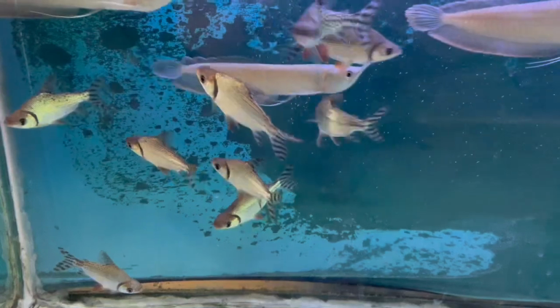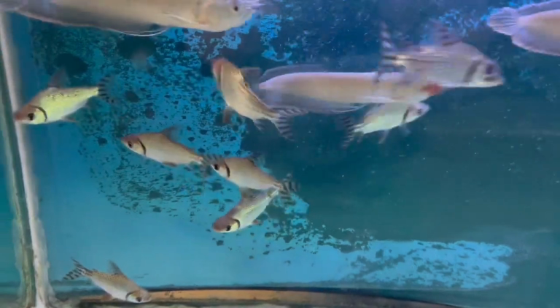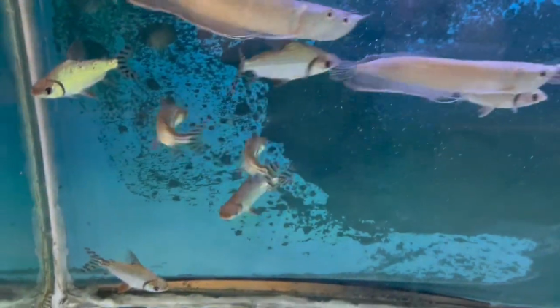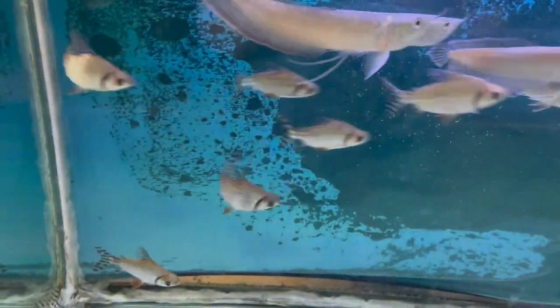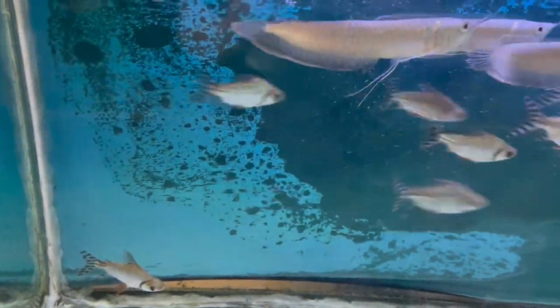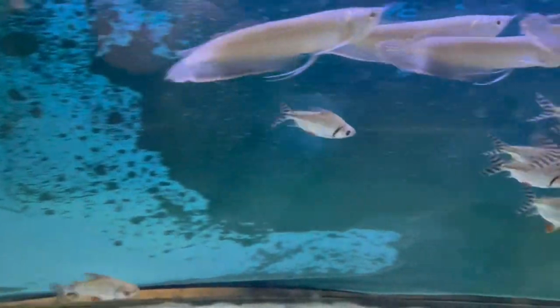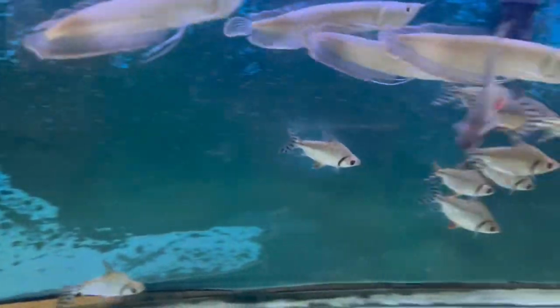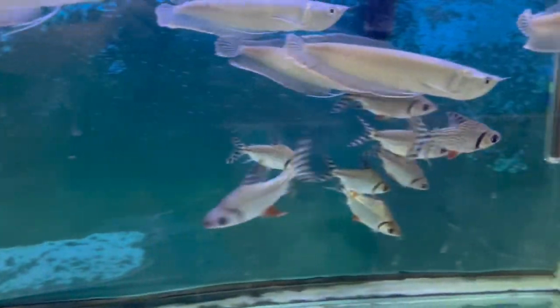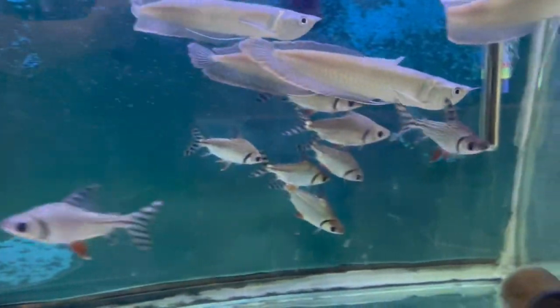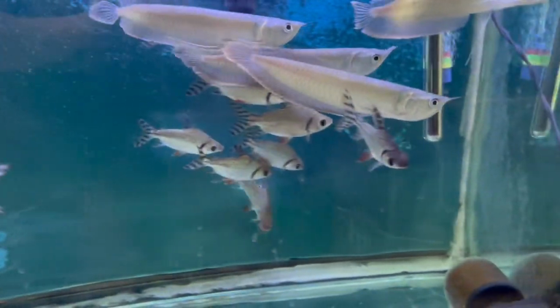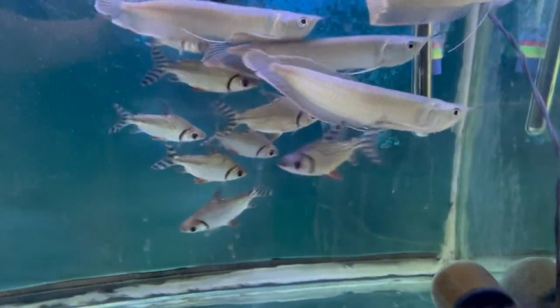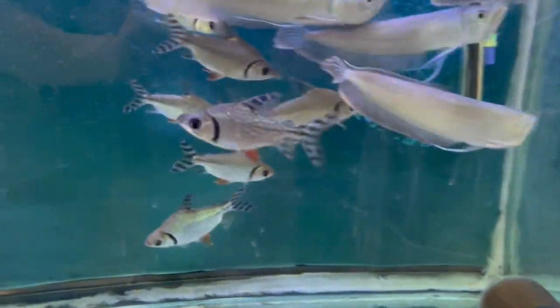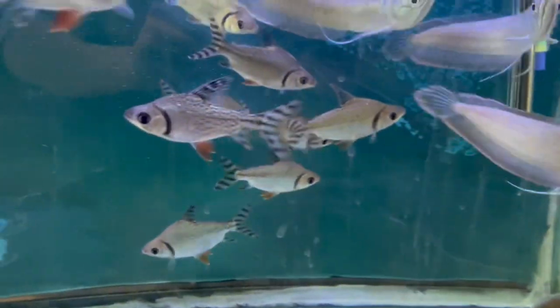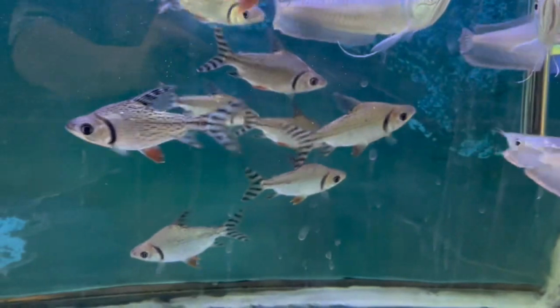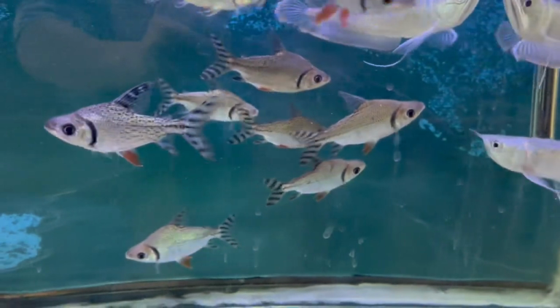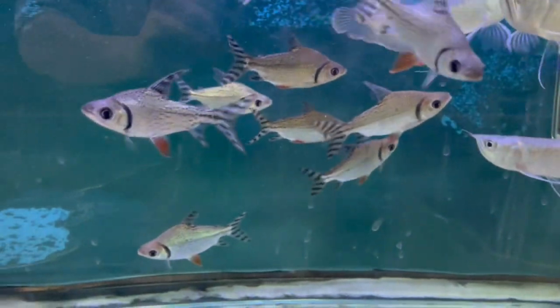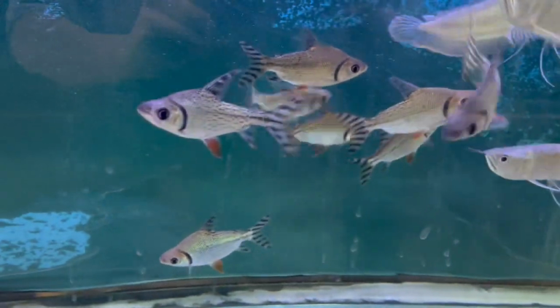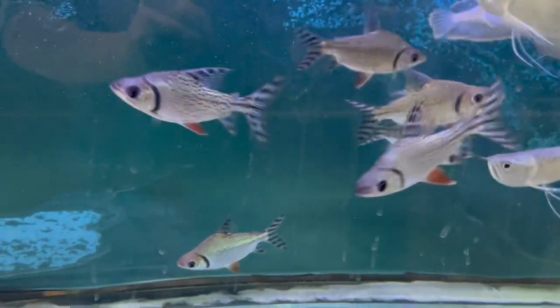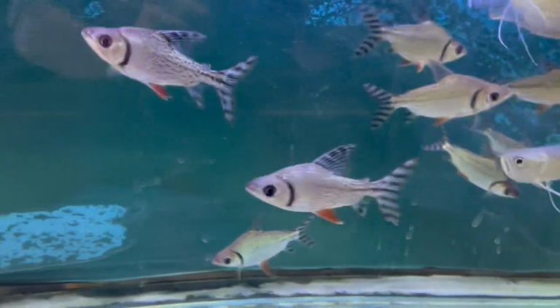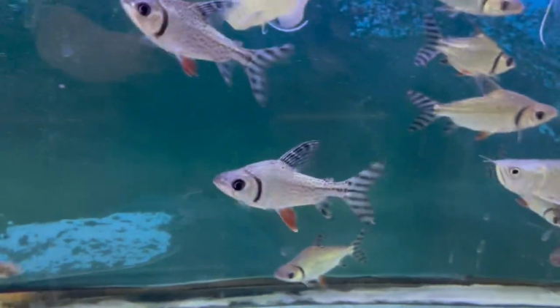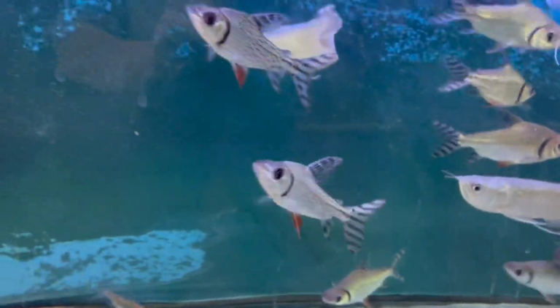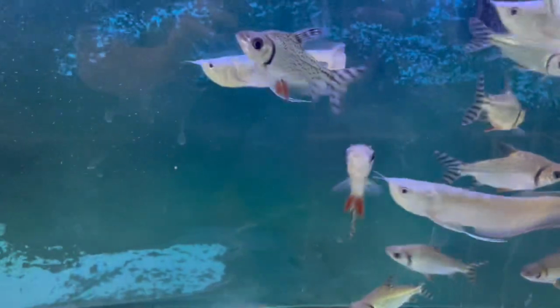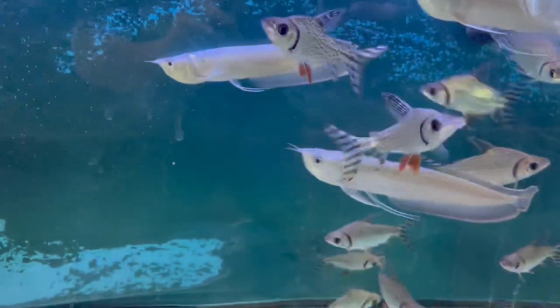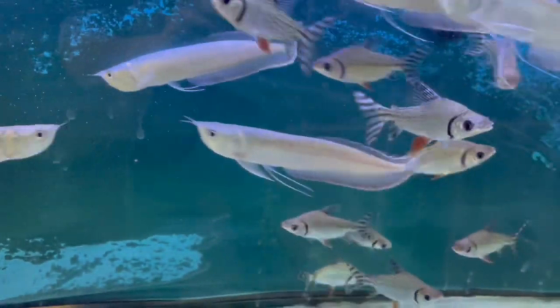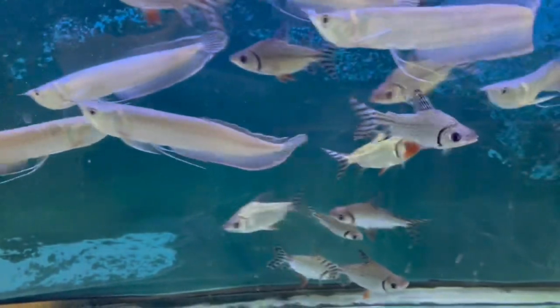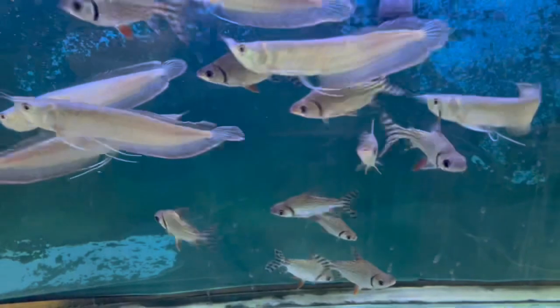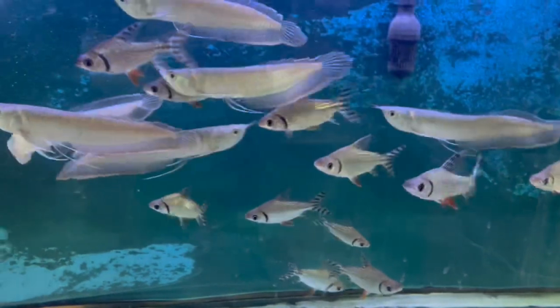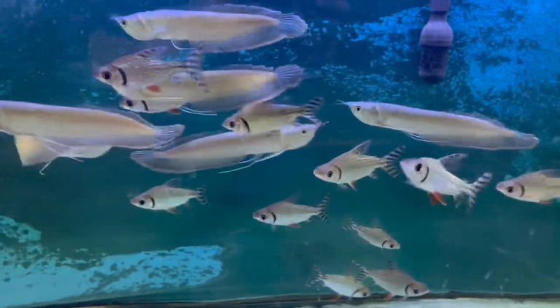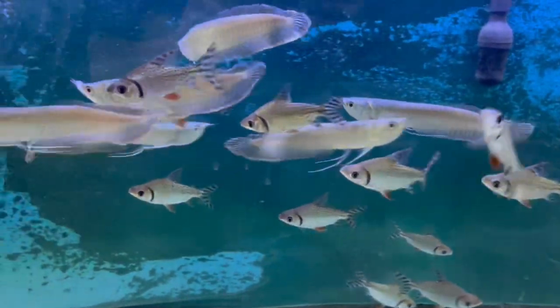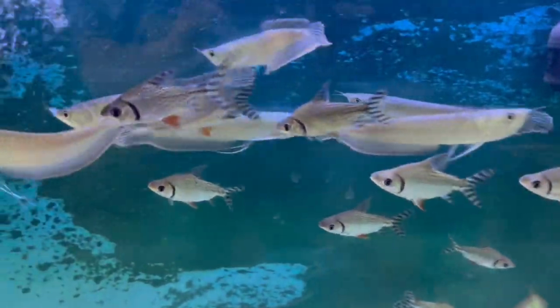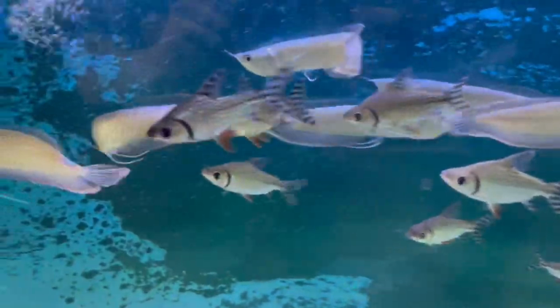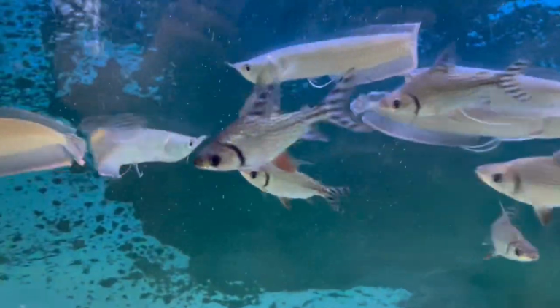The flagtail is an amazing fish that does great in monster fish tank communities. Here we got them with some silver arowanas. These guys are beautiful and they grow to be about 14 inches, so they get to a very large size.